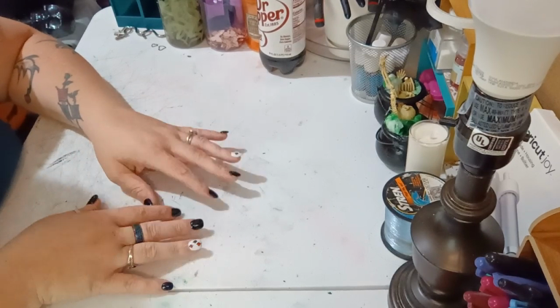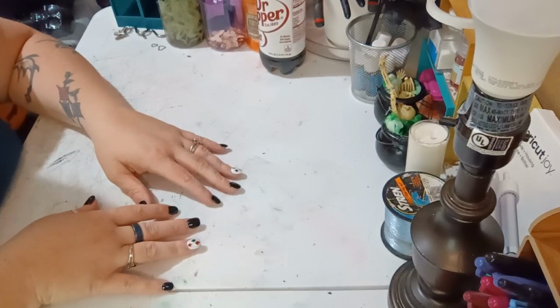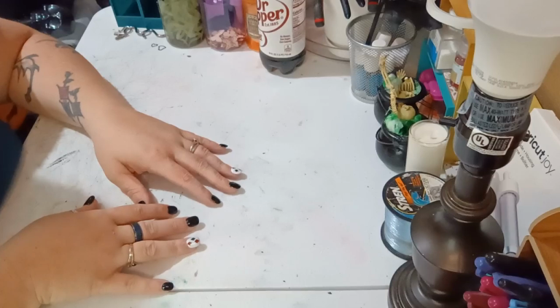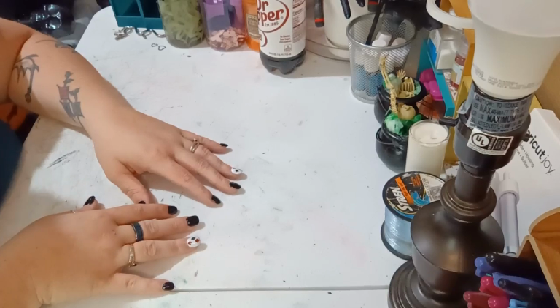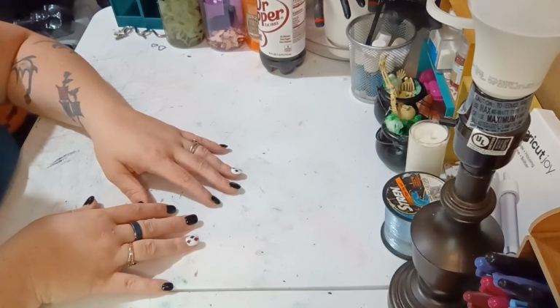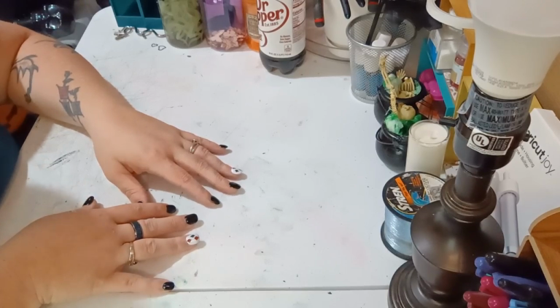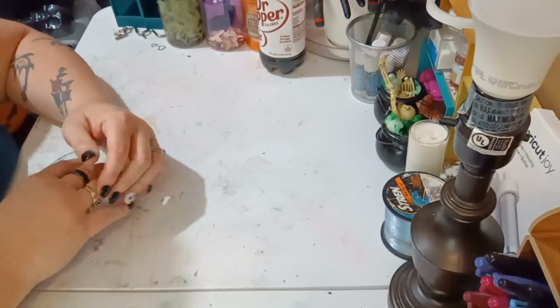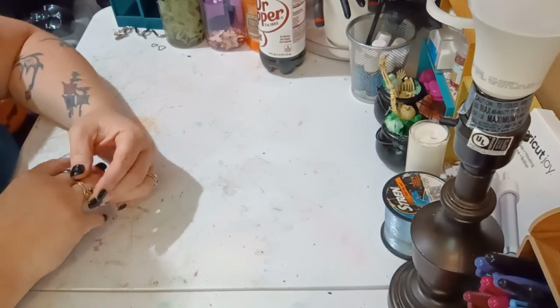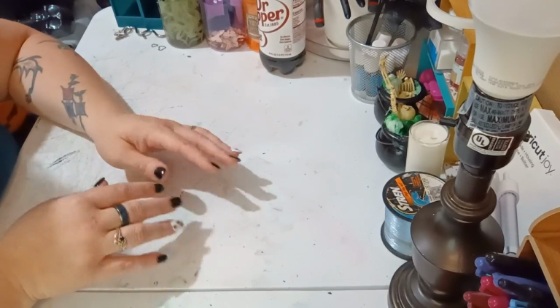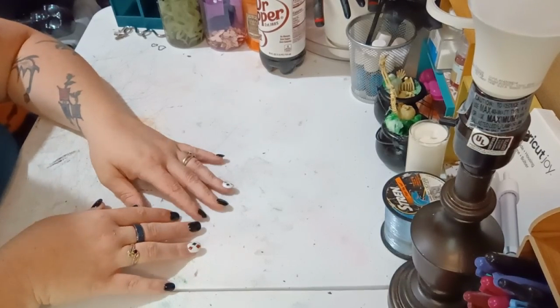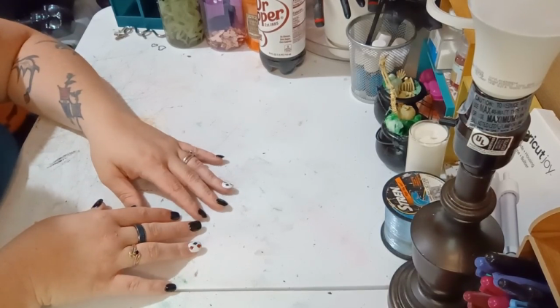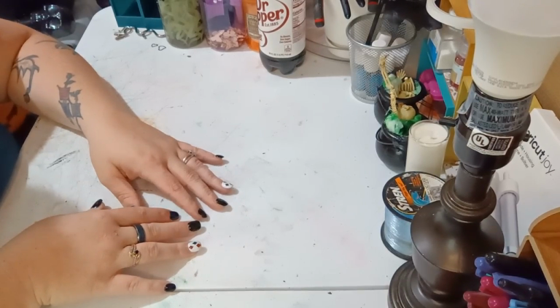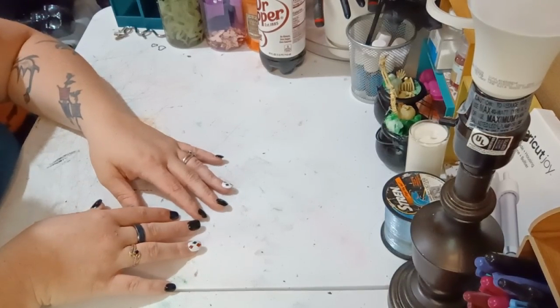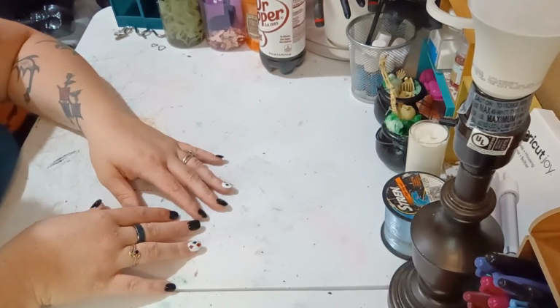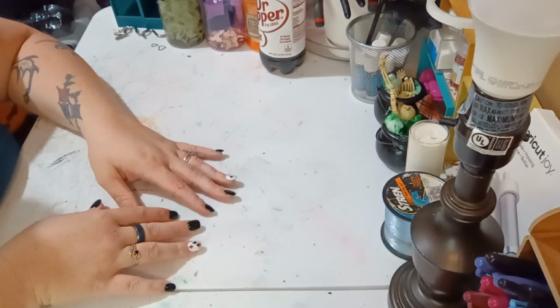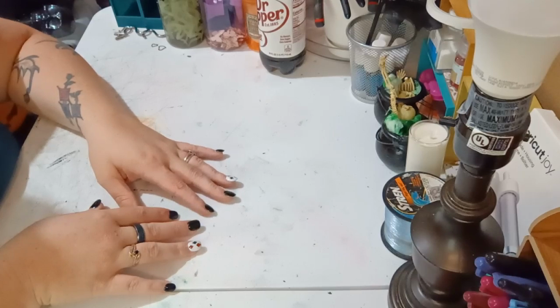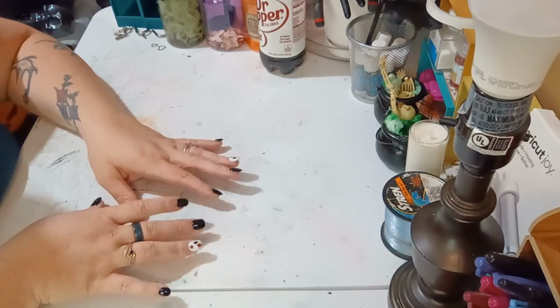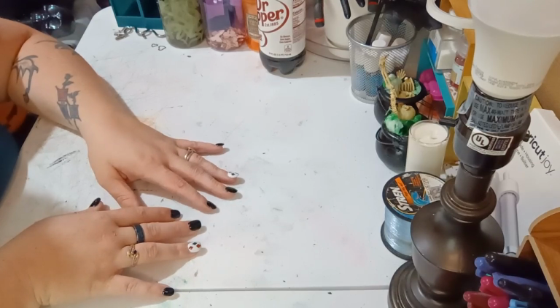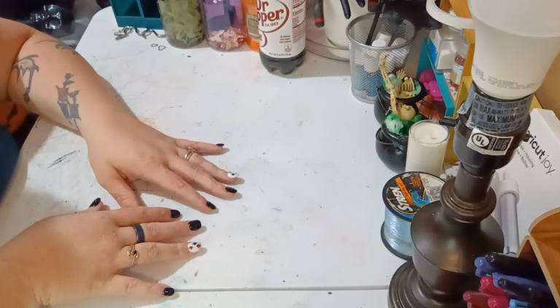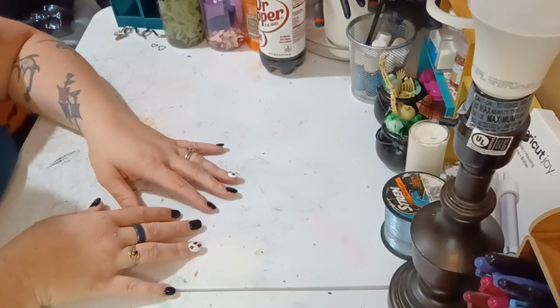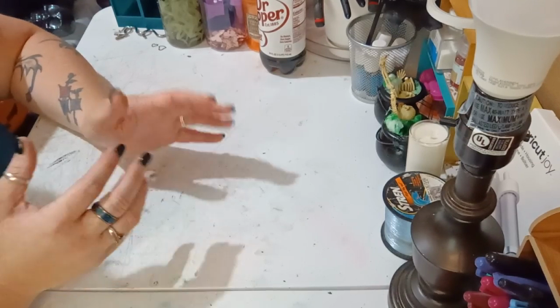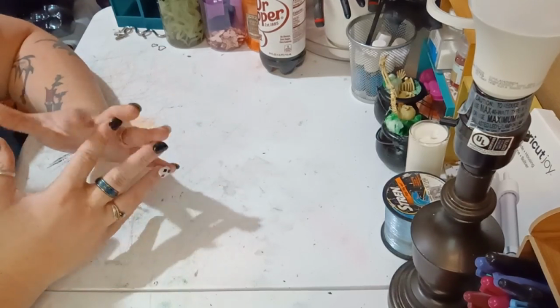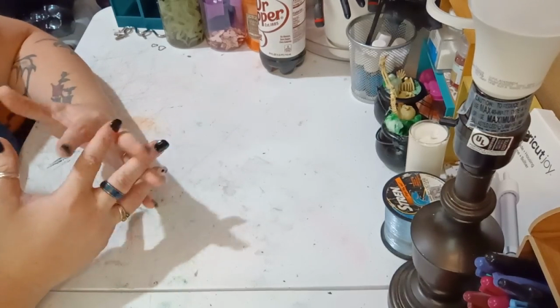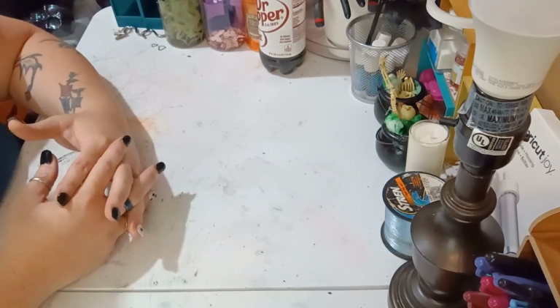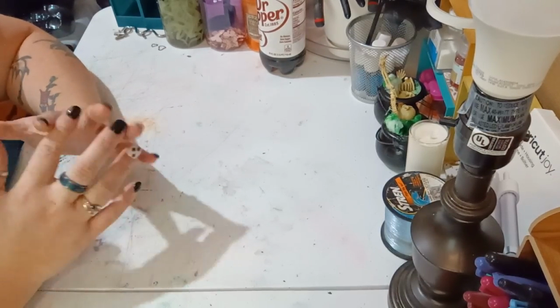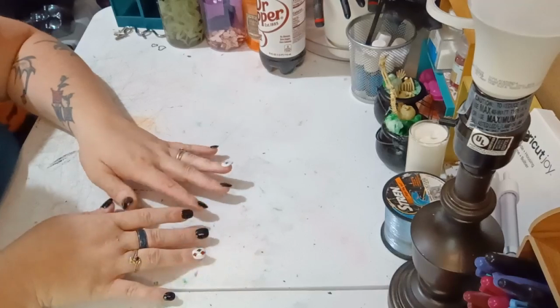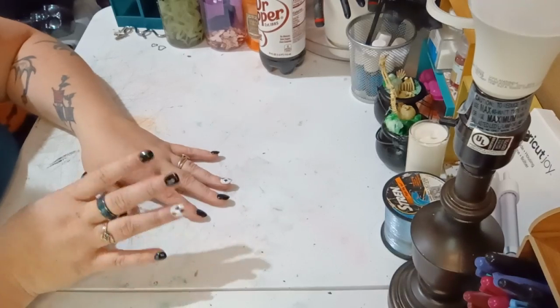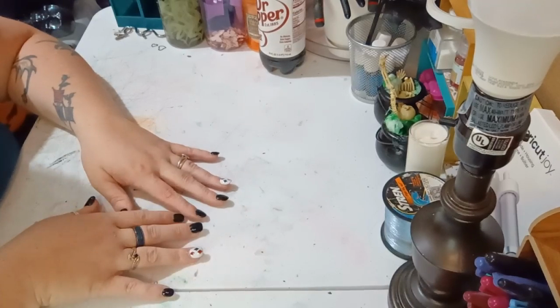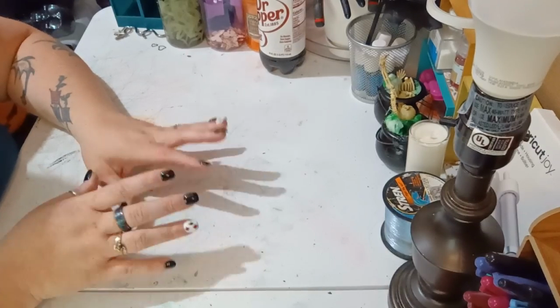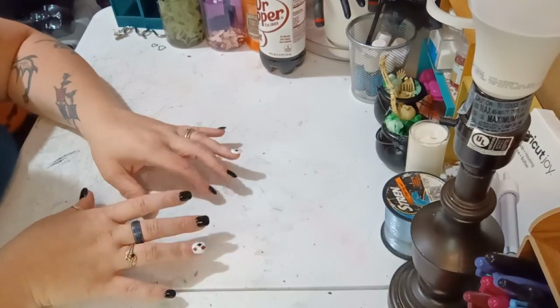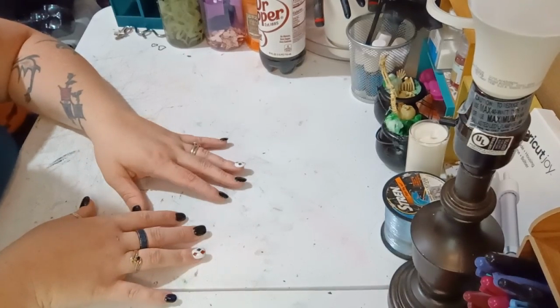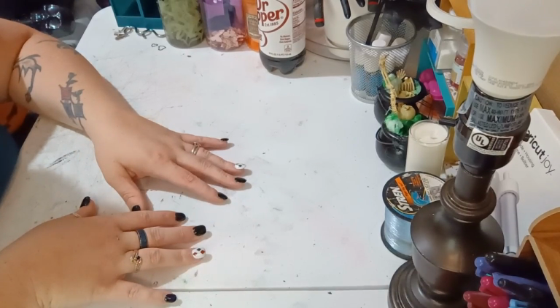Hey y'all, this is Brandi from Southern Crafts DIY. I want to say hey to all my returning viewers and a big welcome to any new viewers, because y'all really do help my channel grow and I appreciate y'all tuning in to see what I craft next.